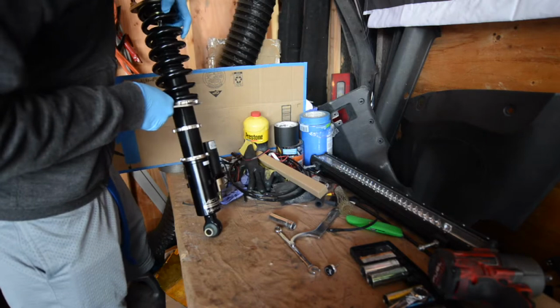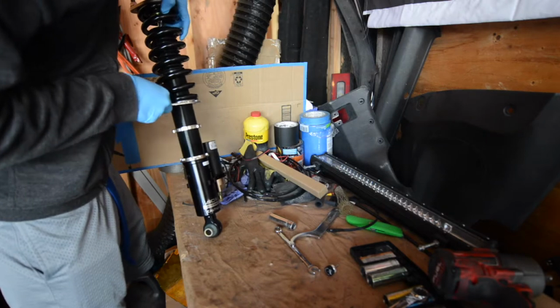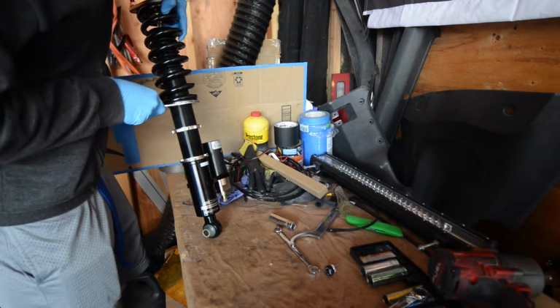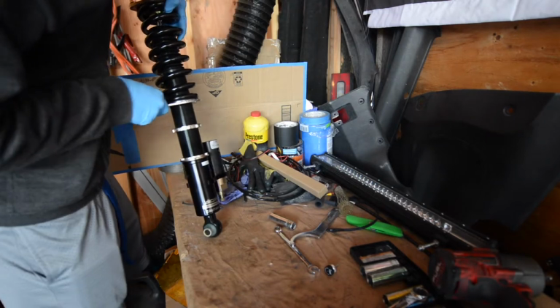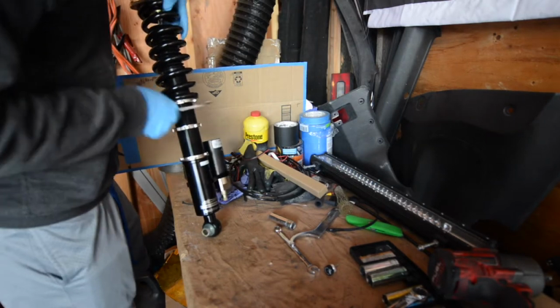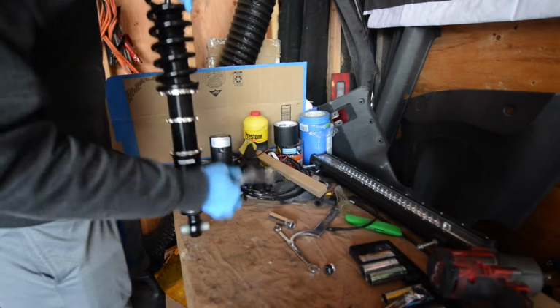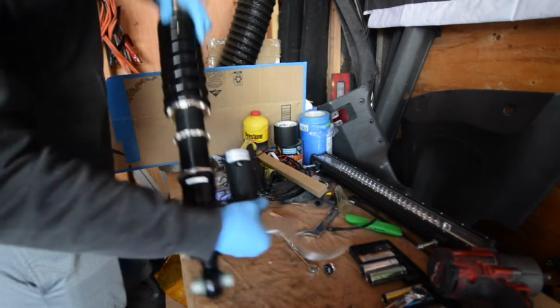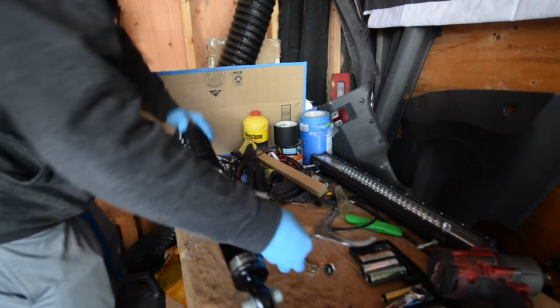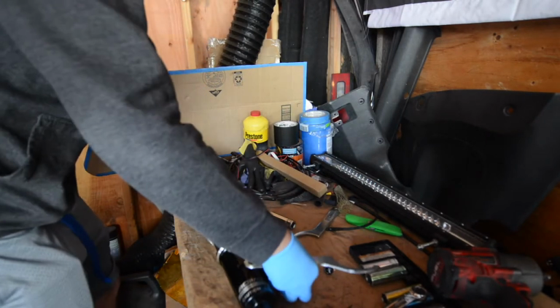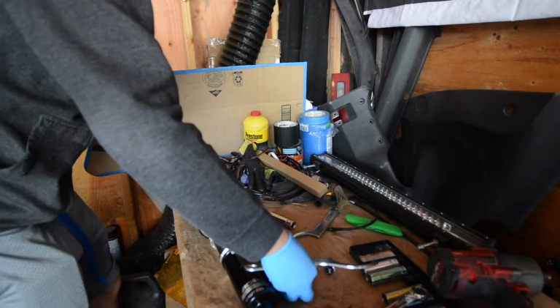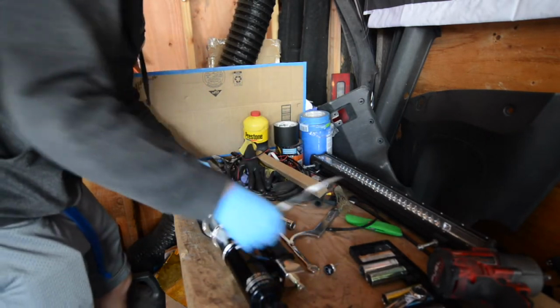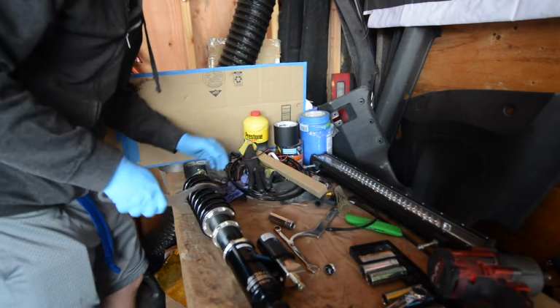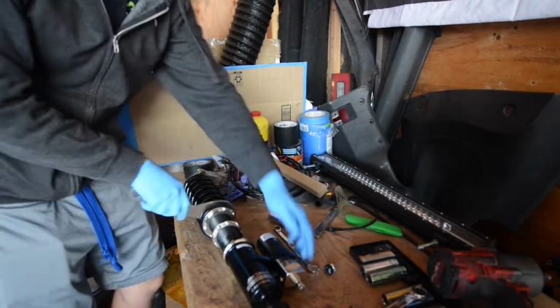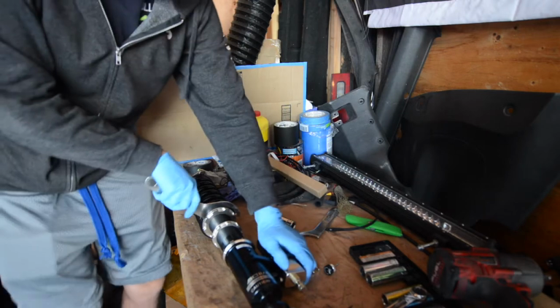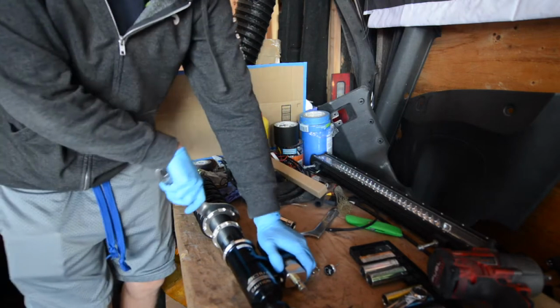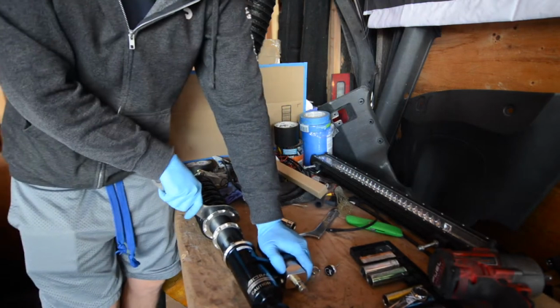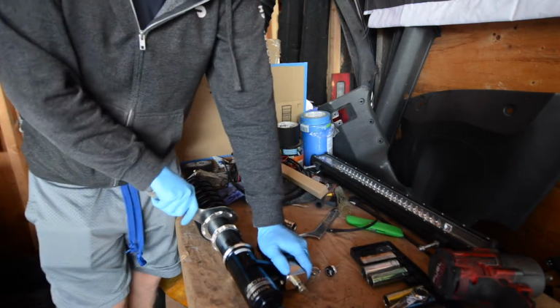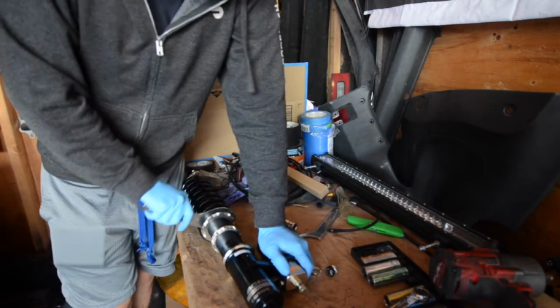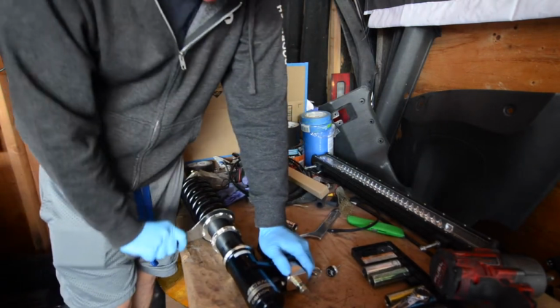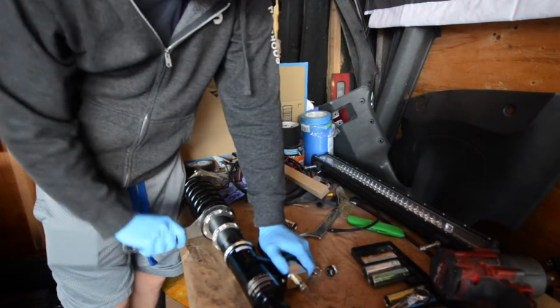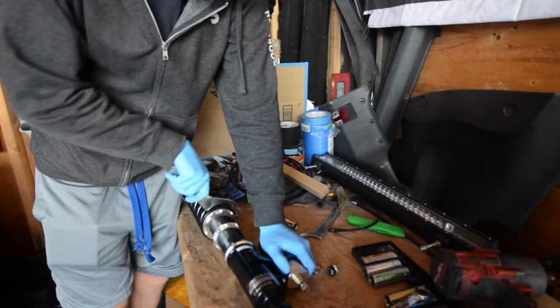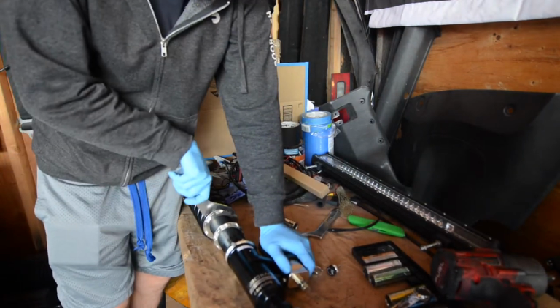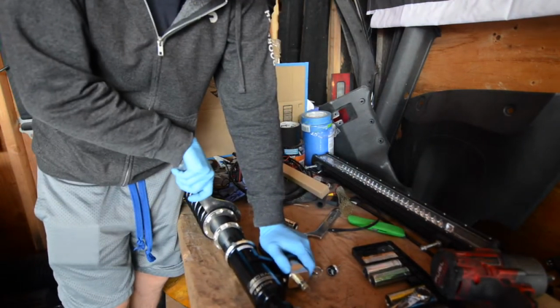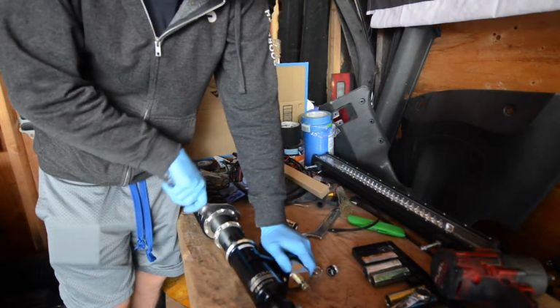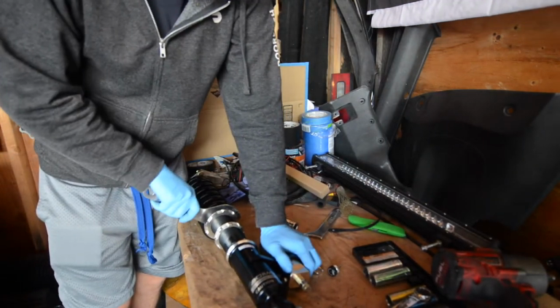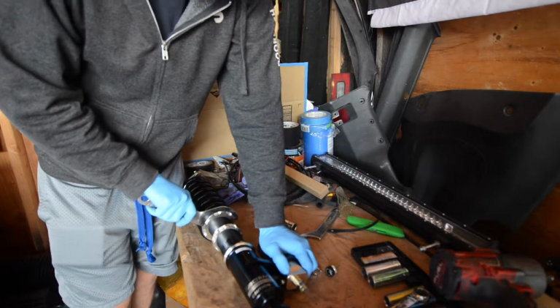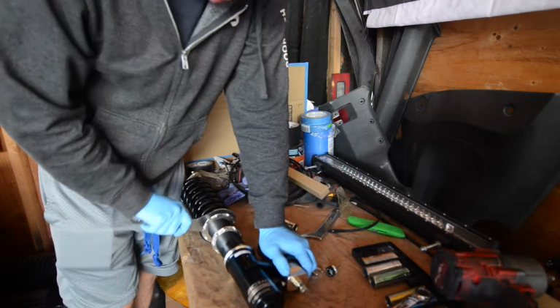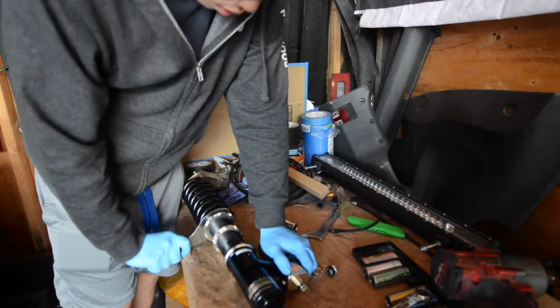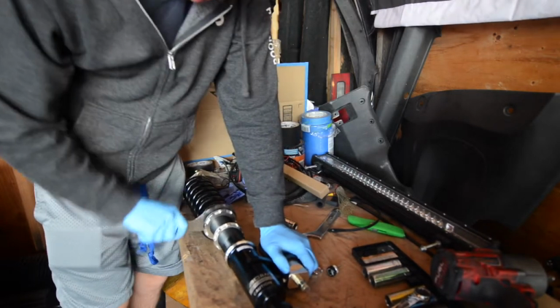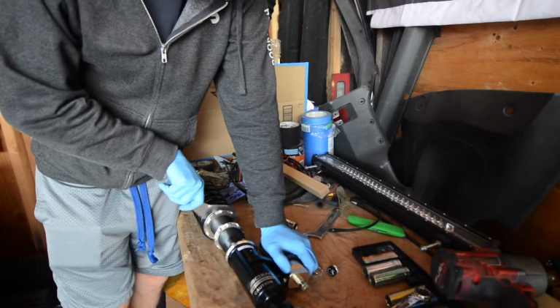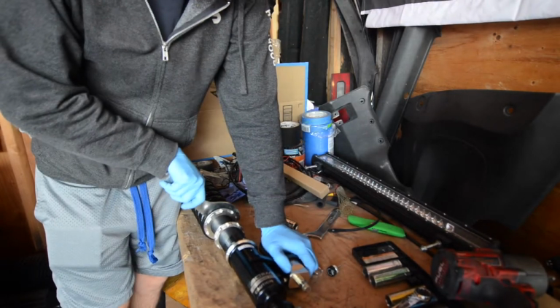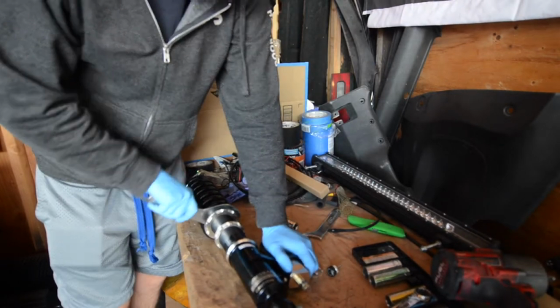I already have a video that goes into more detail on how to install the Stance Parts air cups into a set of coilovers, so feel free to look through that video before continuing on to this video if you don't know how to install the air cups.